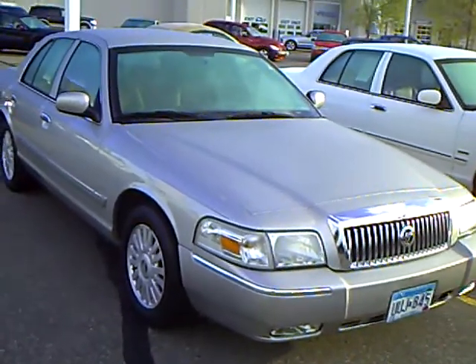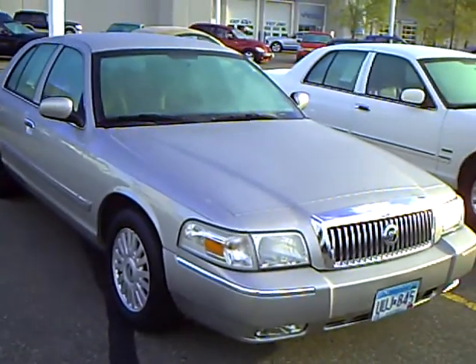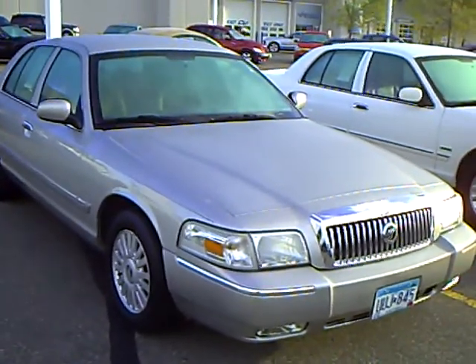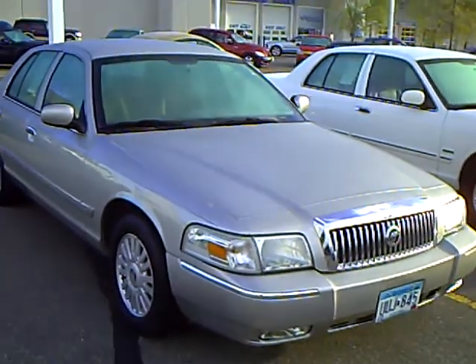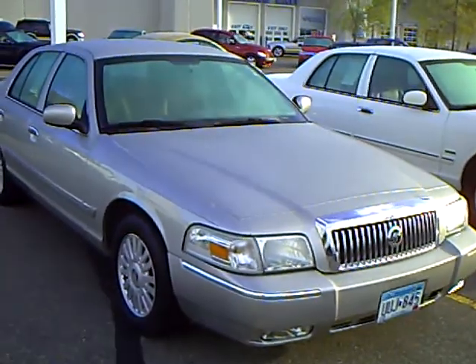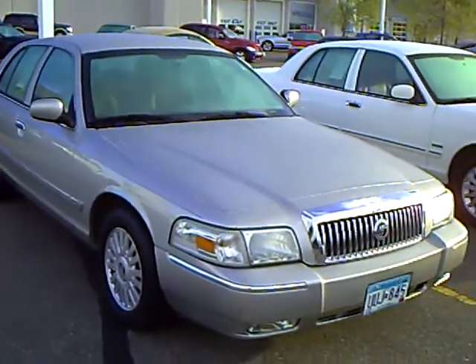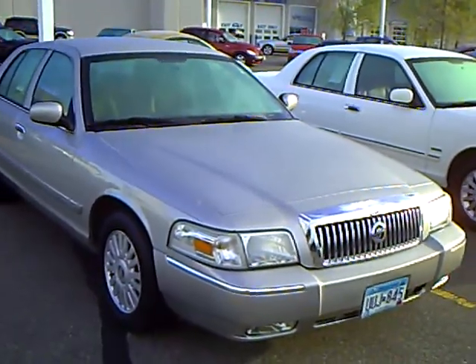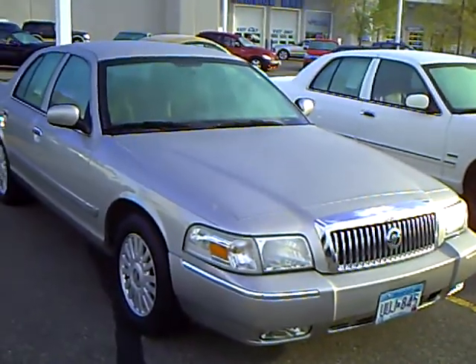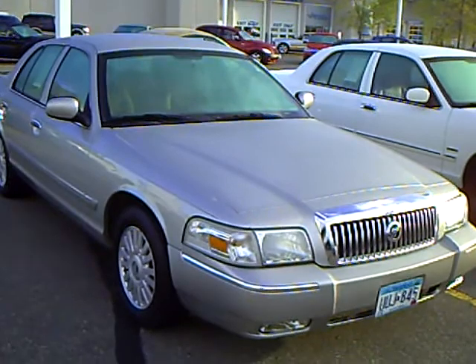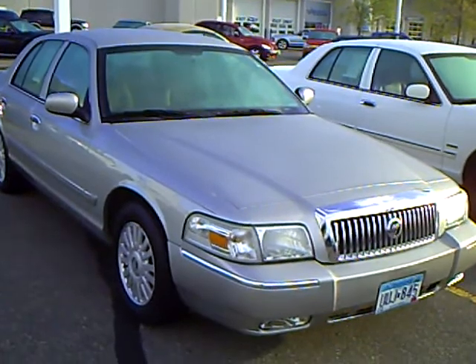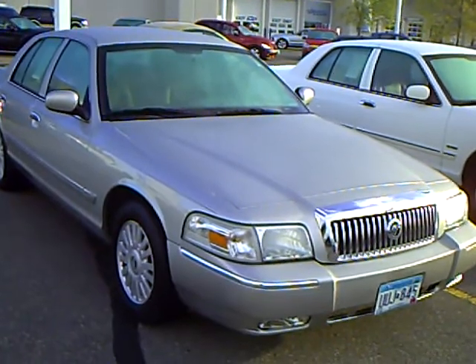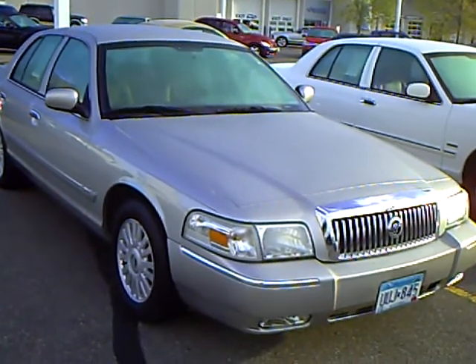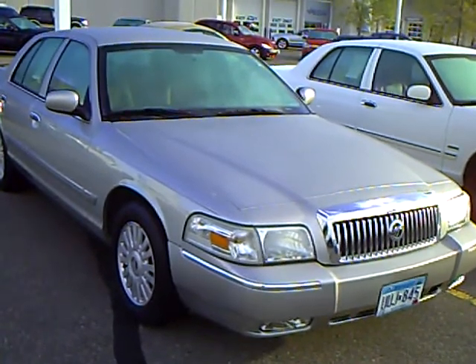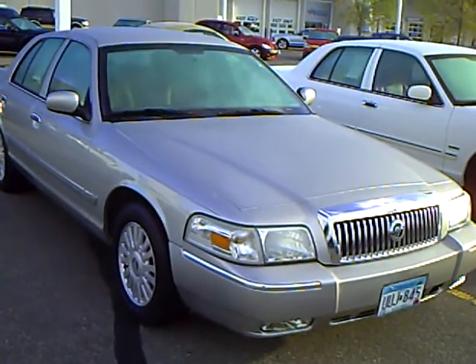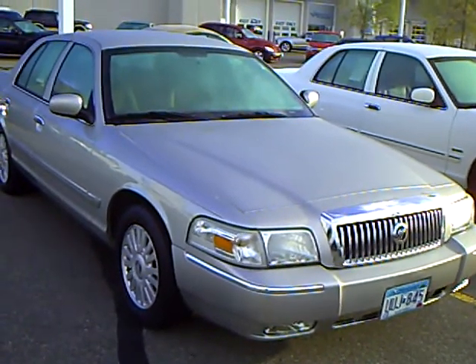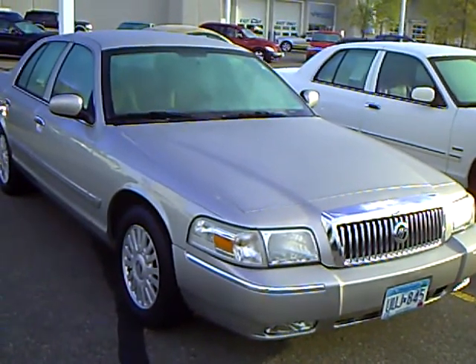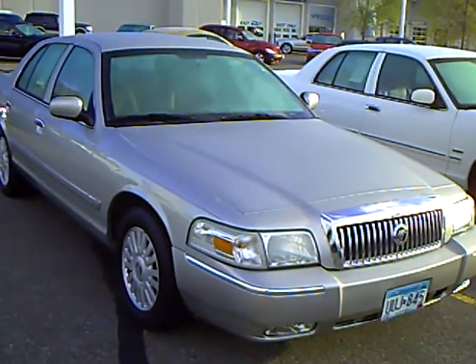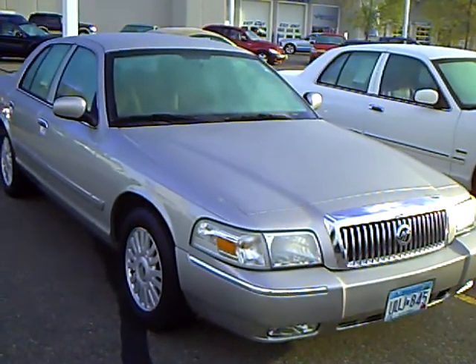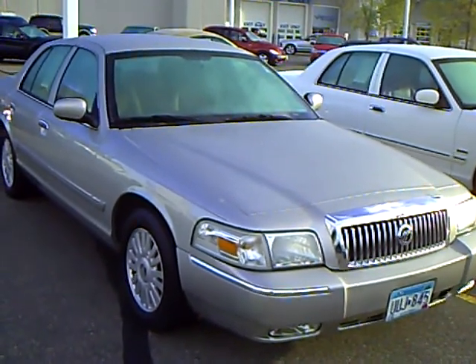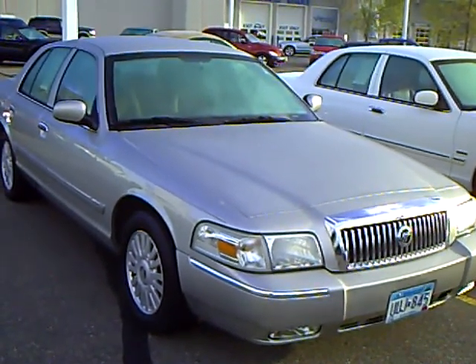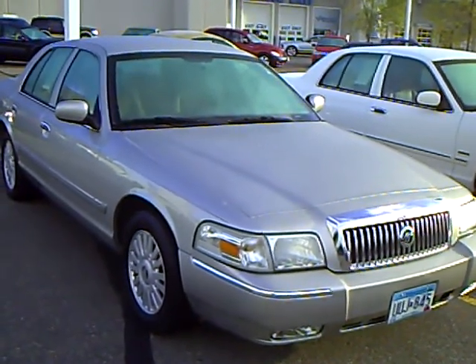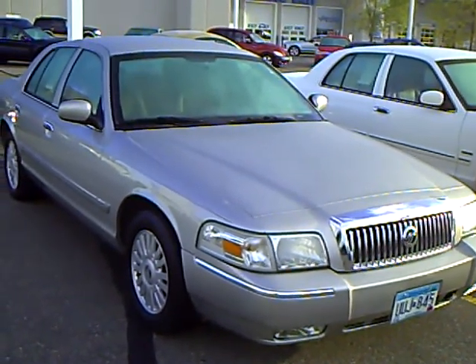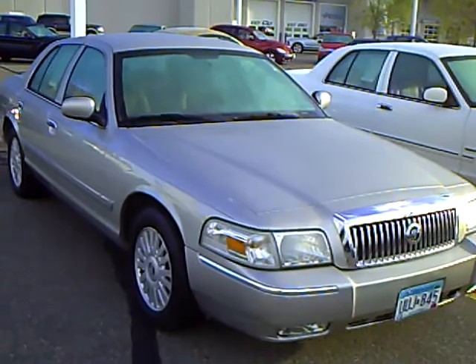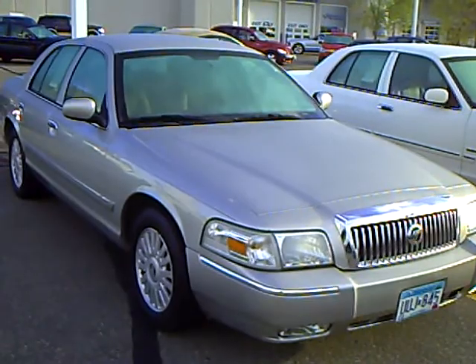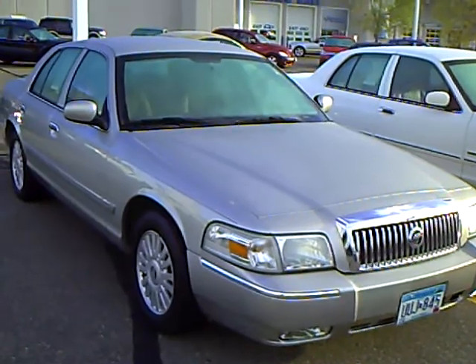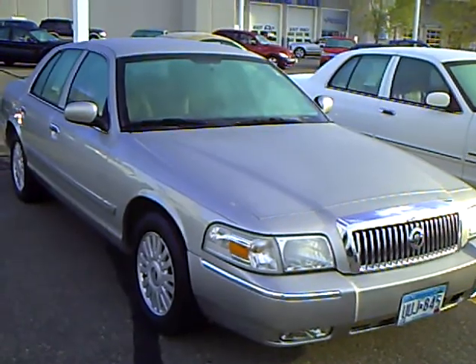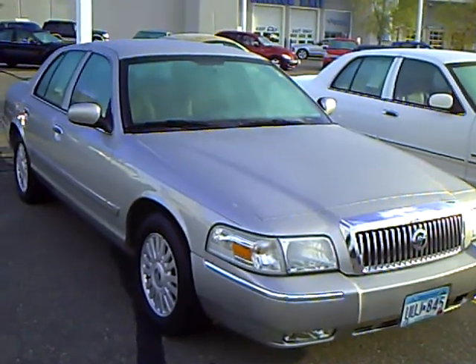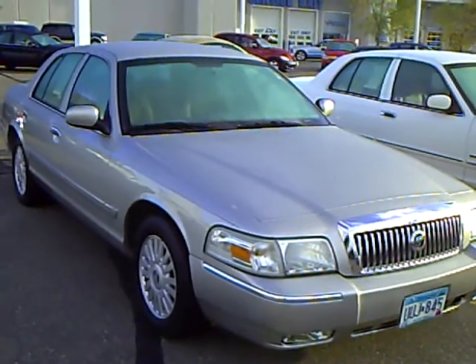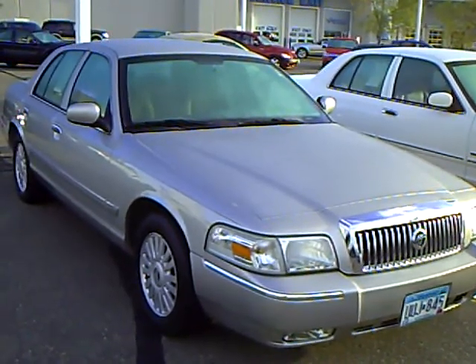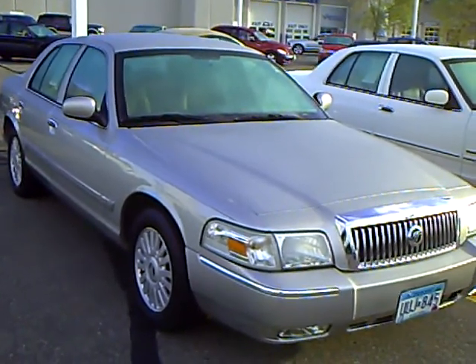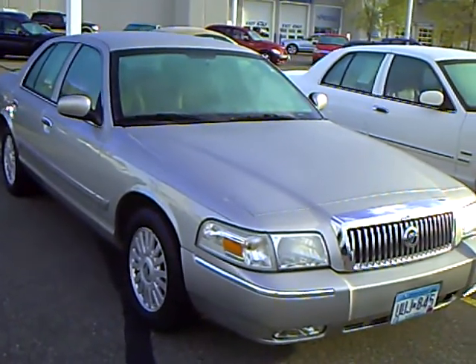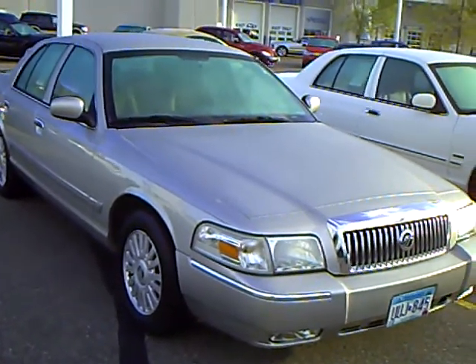Hello, my name is Jim Hitter. I'm at Mills Ford in Brainerd and I've got a 2007 Mercury Grand Marquis, silver in color, stock number 1U090317.